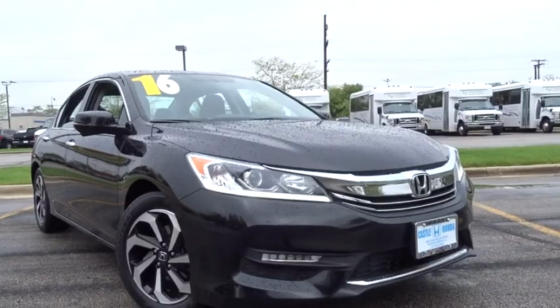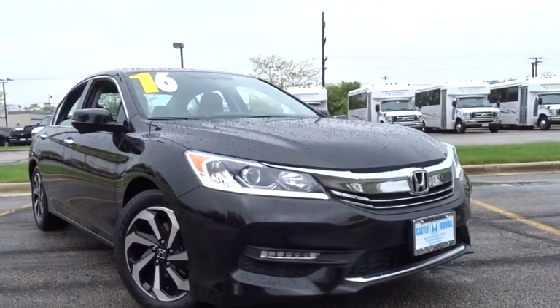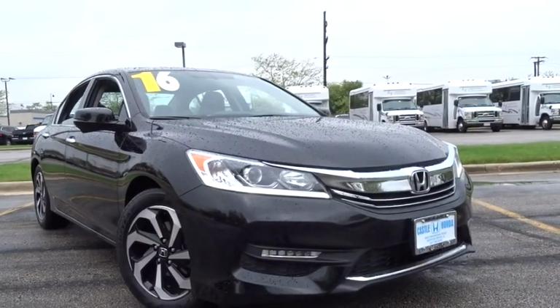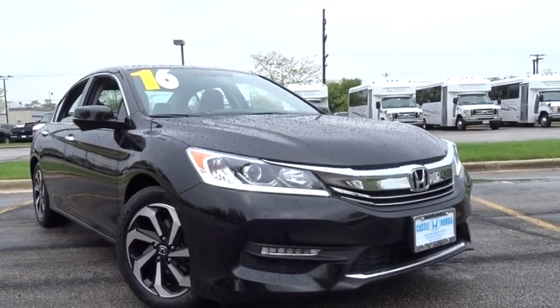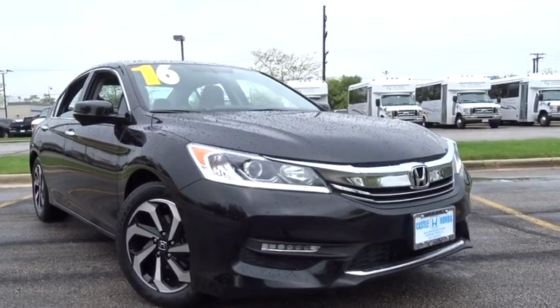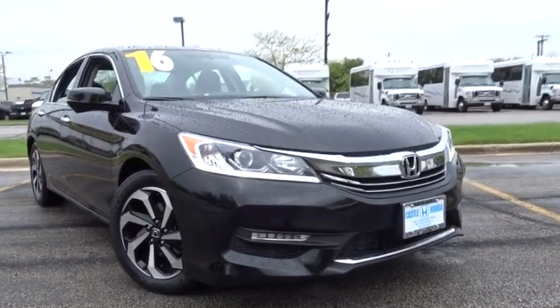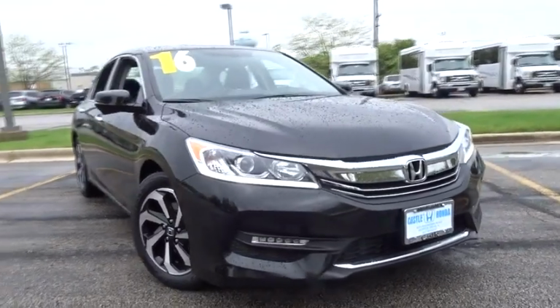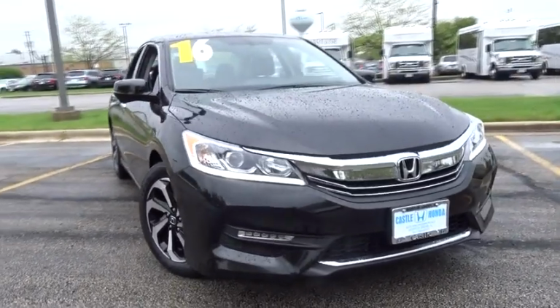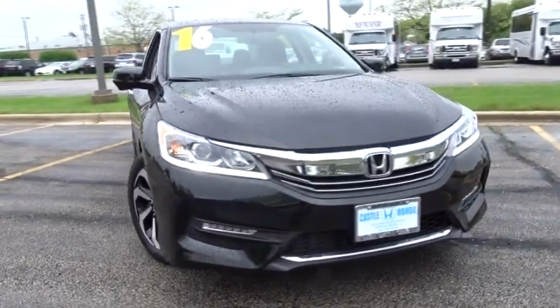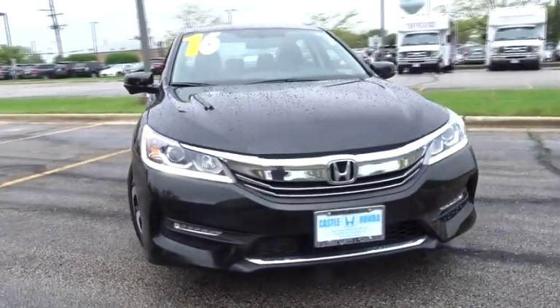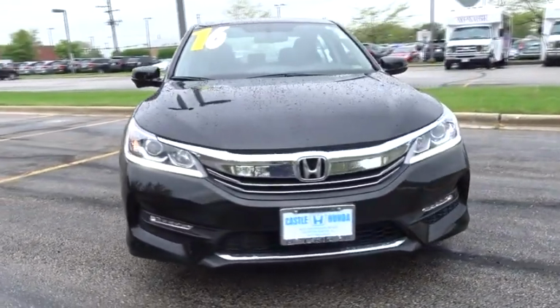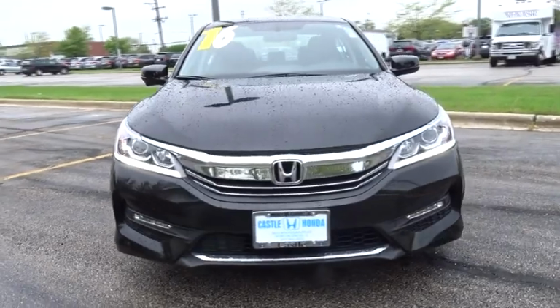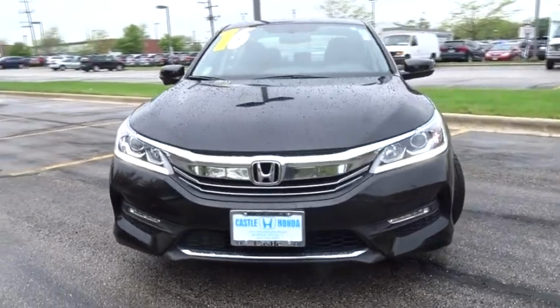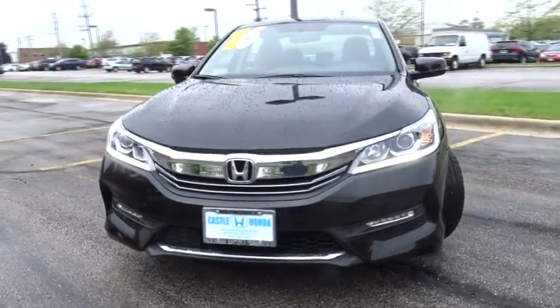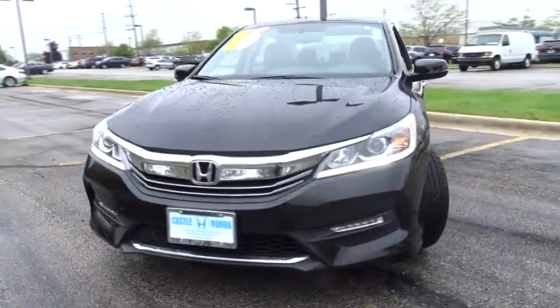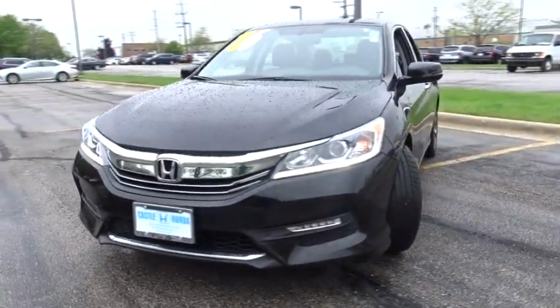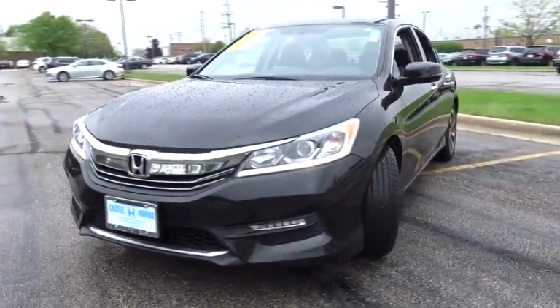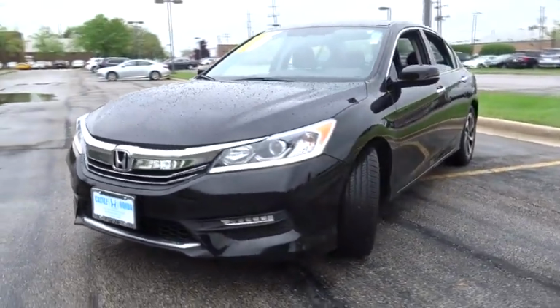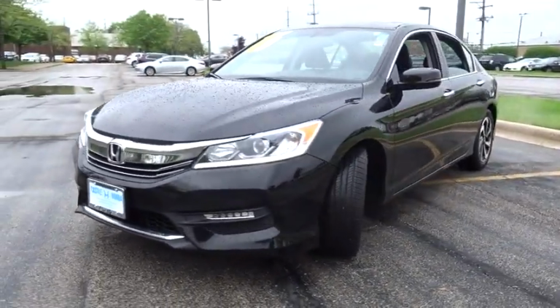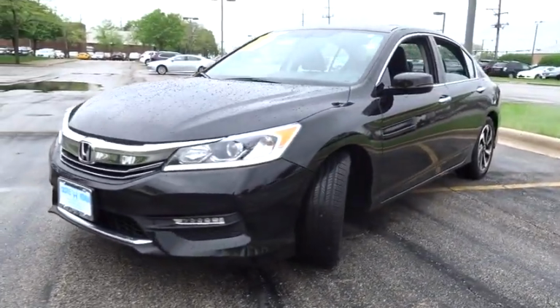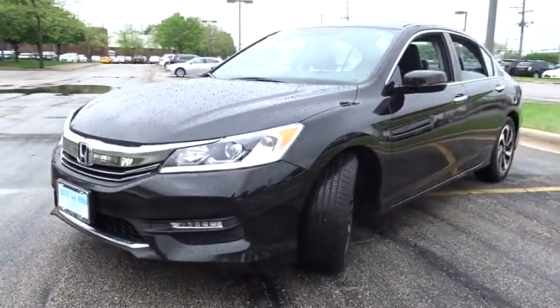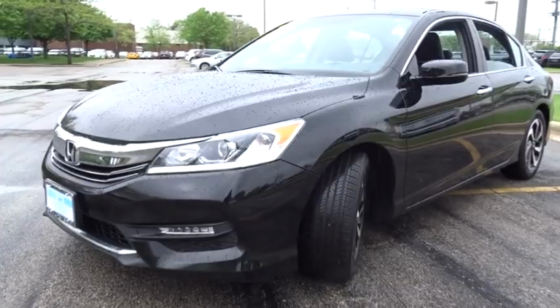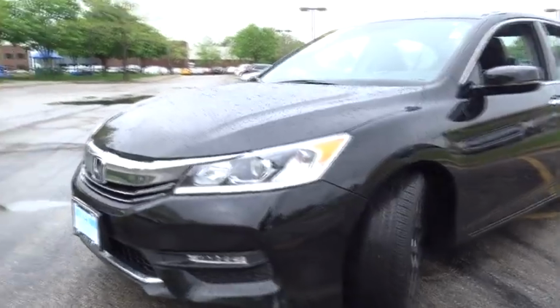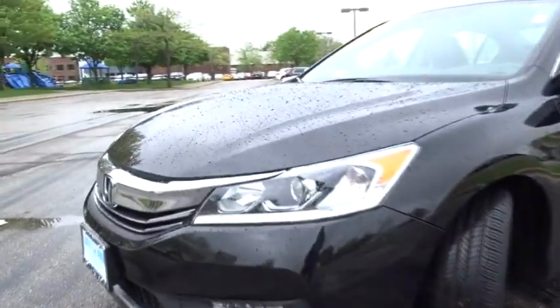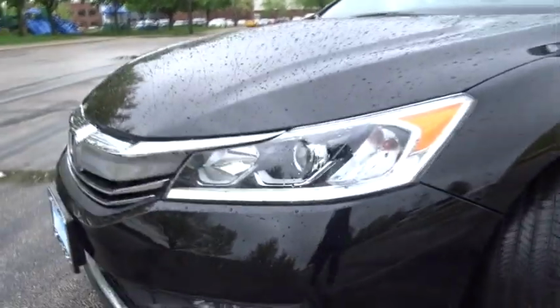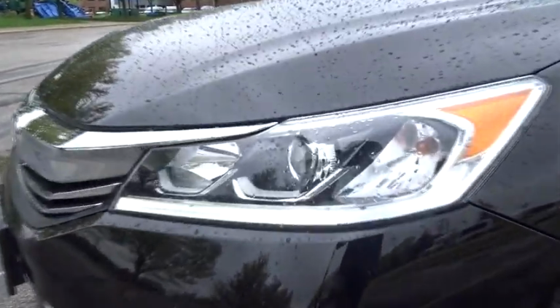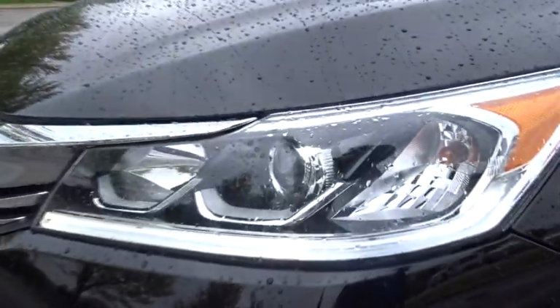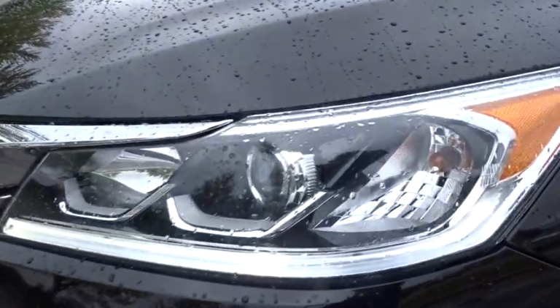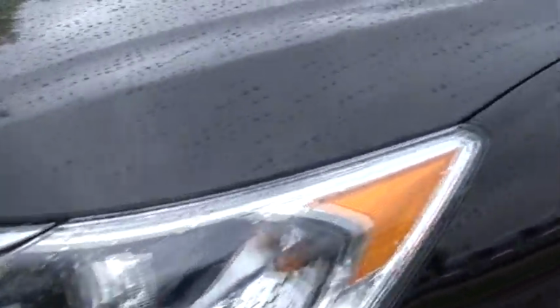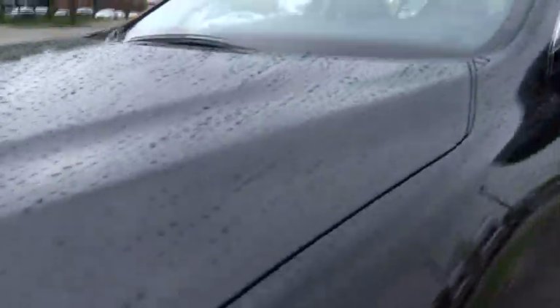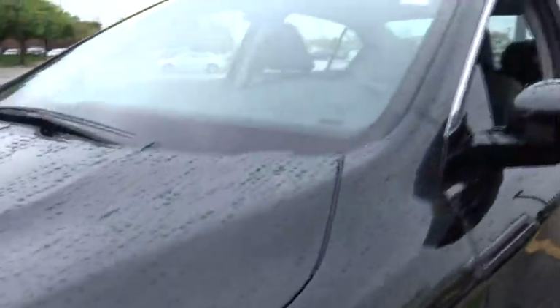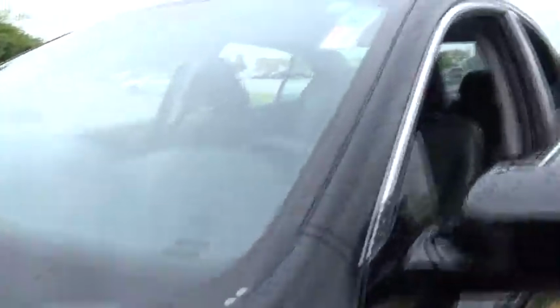The 2016 Honda Accord — ingeniously simple, yet overflowing with luxury and technological creativity. All that and more in the Accord. This vehicle has less than 35,000 miles. Here are some of this vehicle's great options.